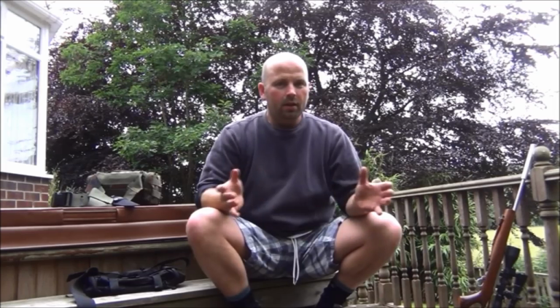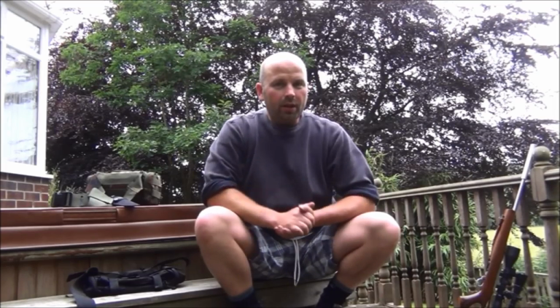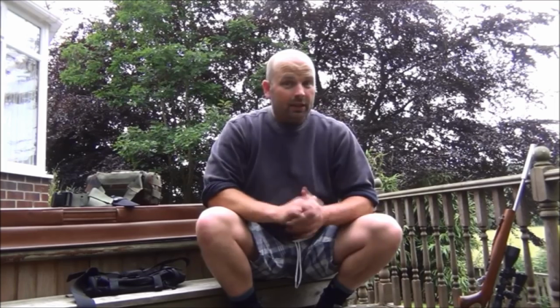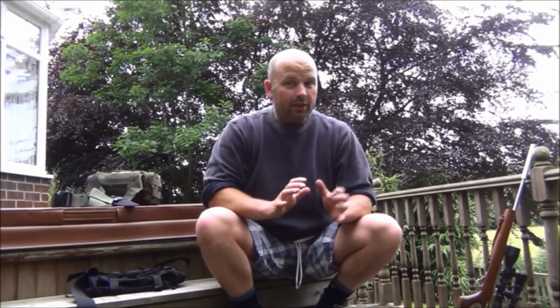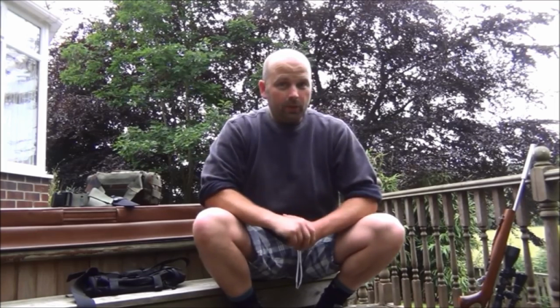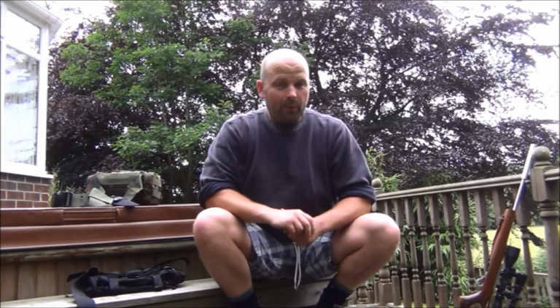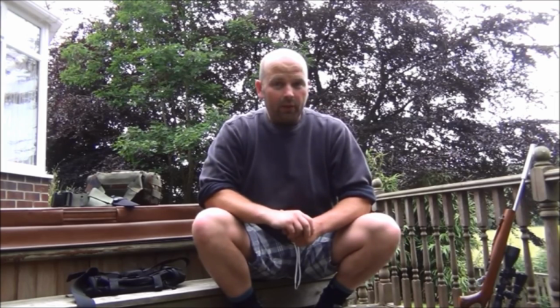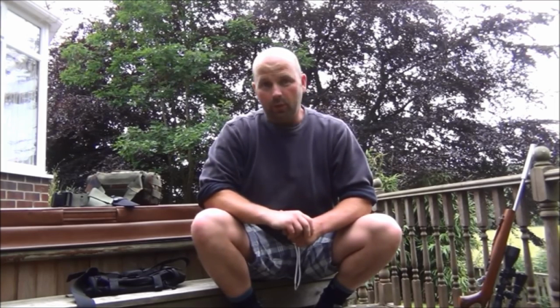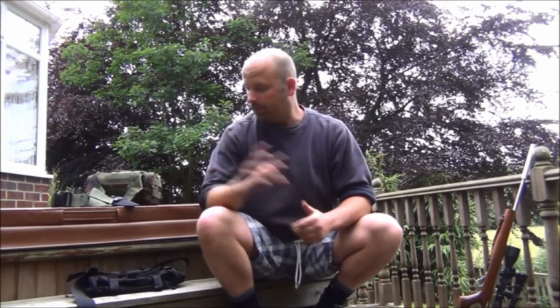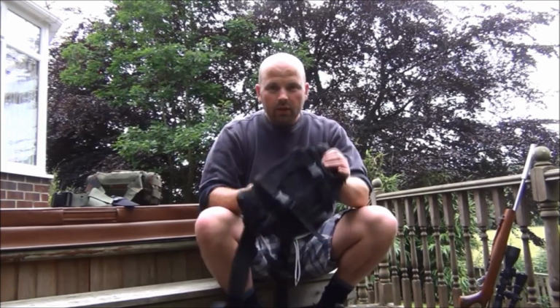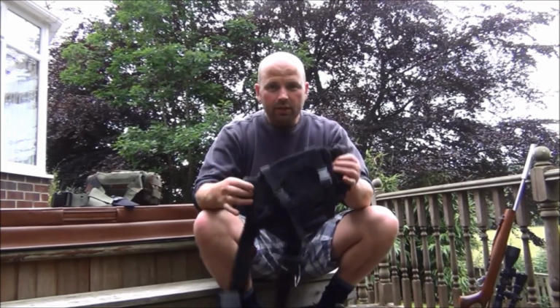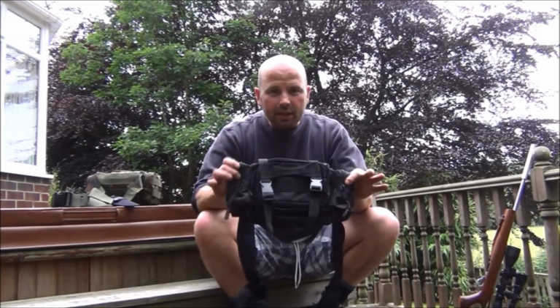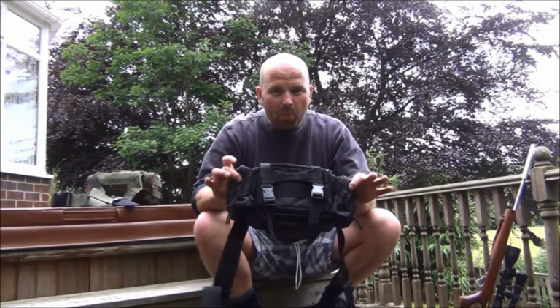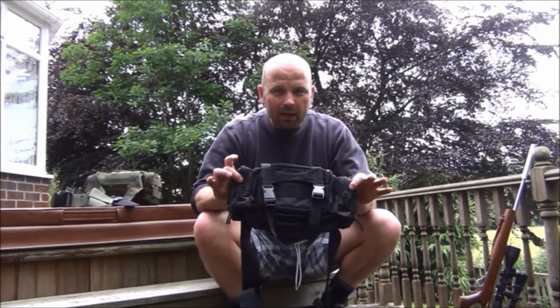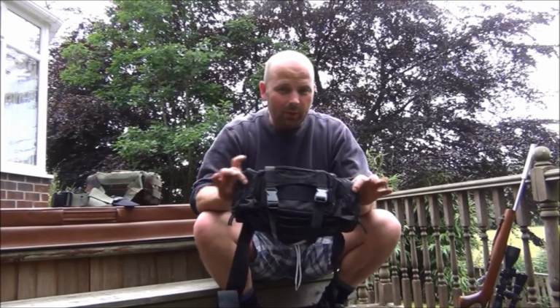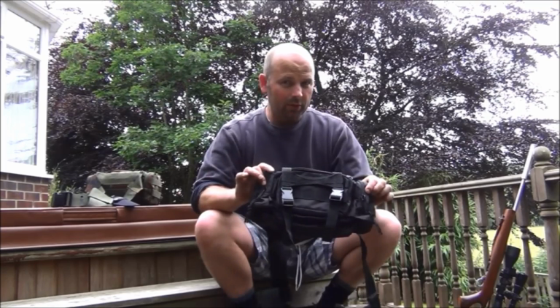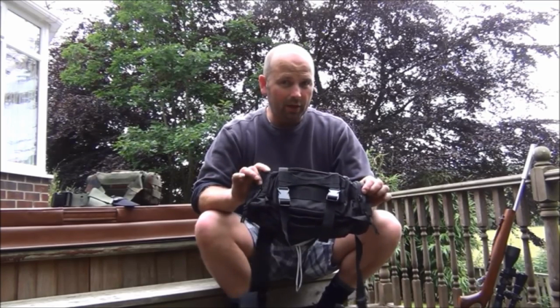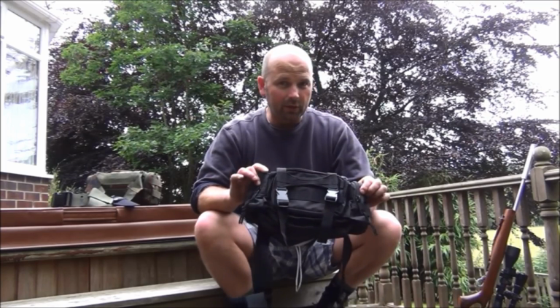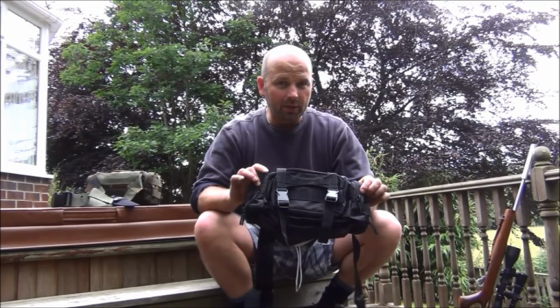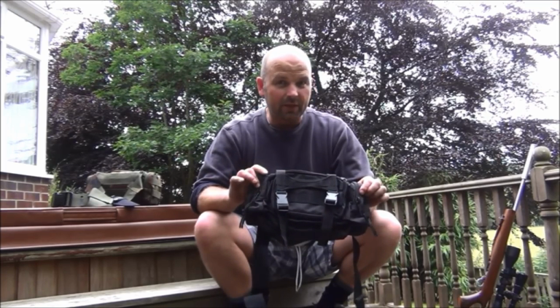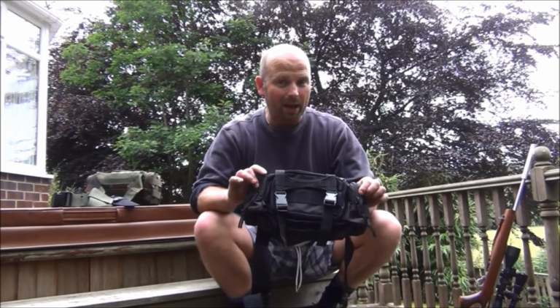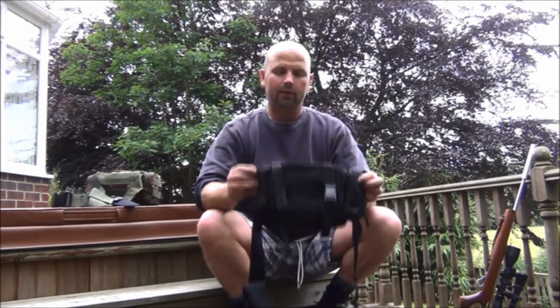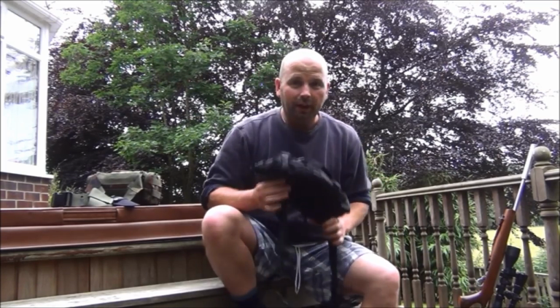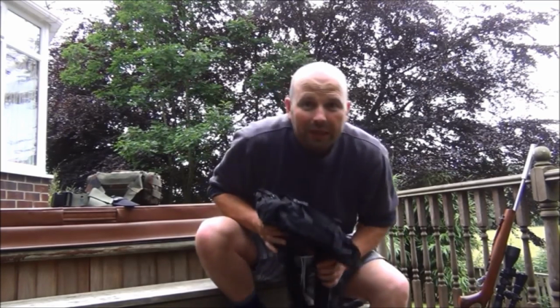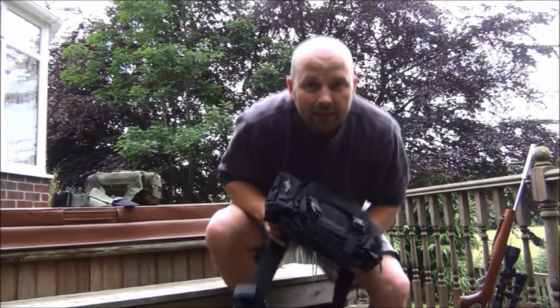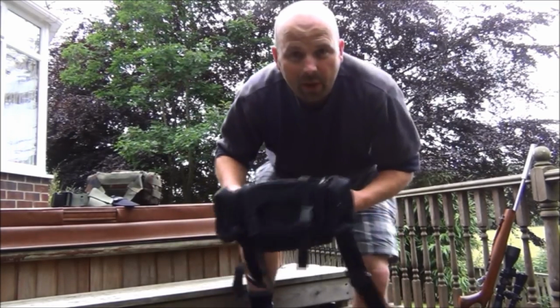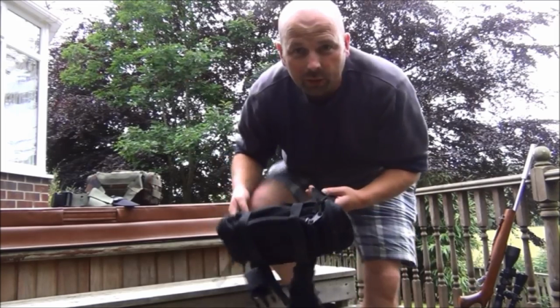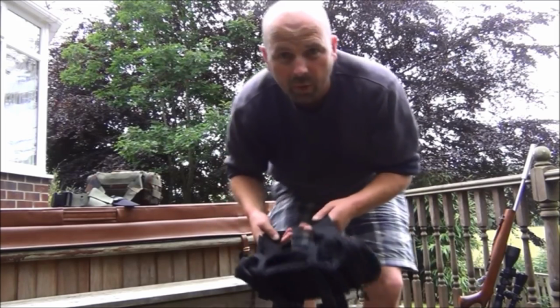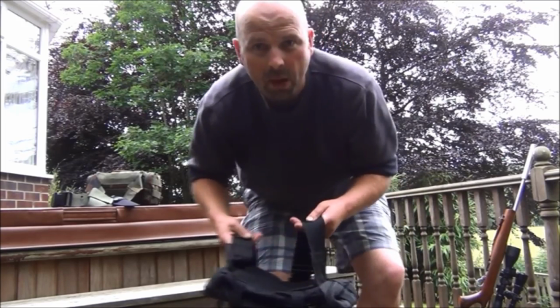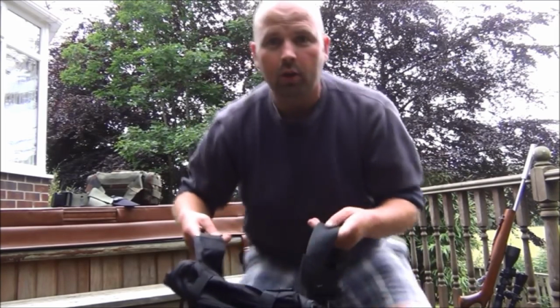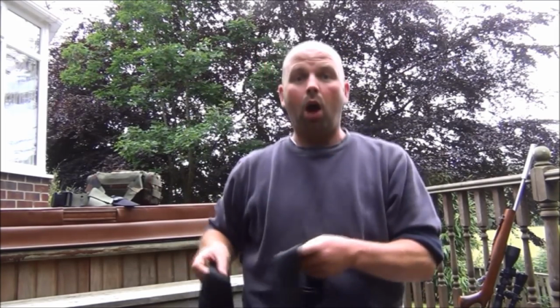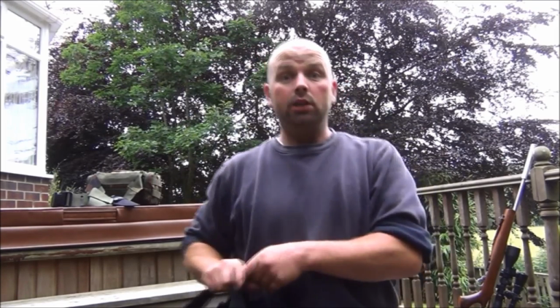Hello there. In this video, I'm going to have another giveaway. This is a bum bag, or American viewers may know it as a fanny pack — fanny being the American word for bum, or arse.